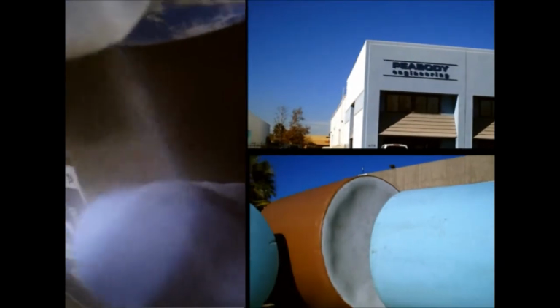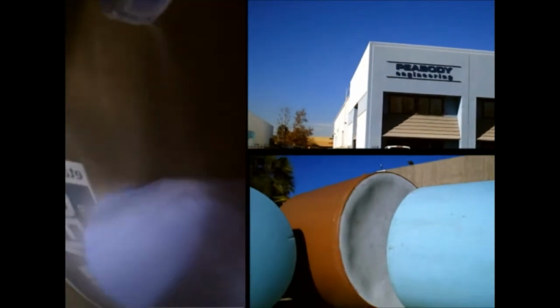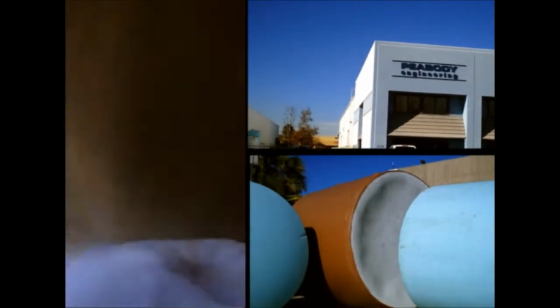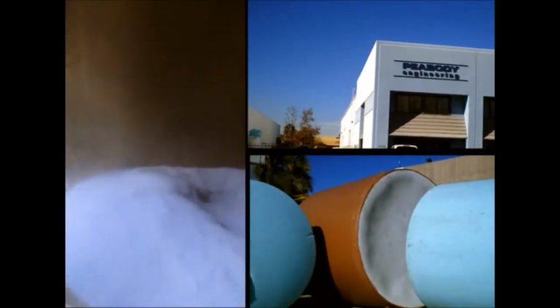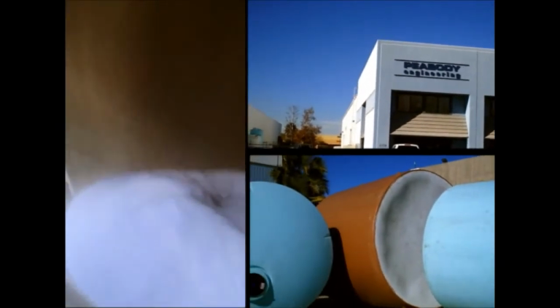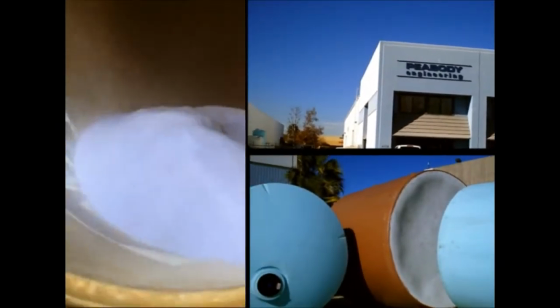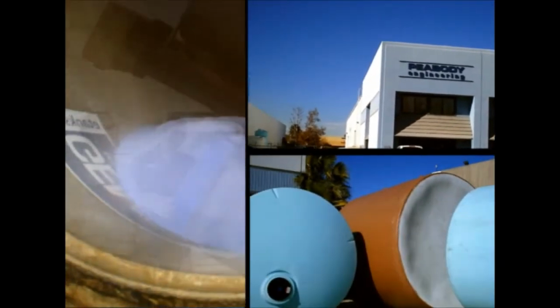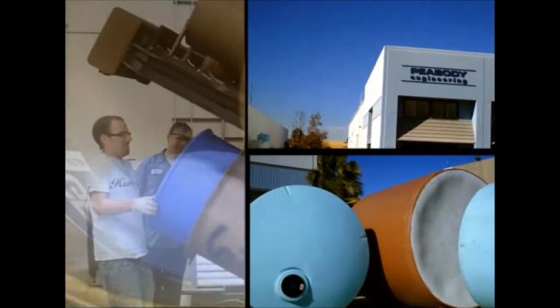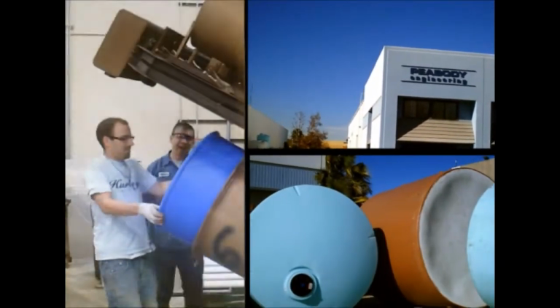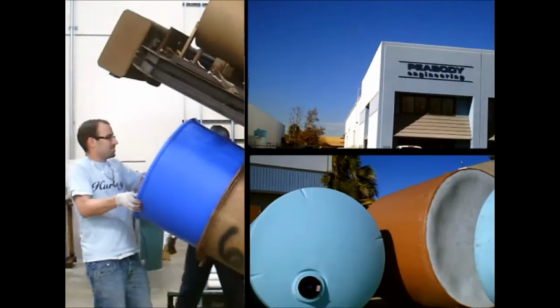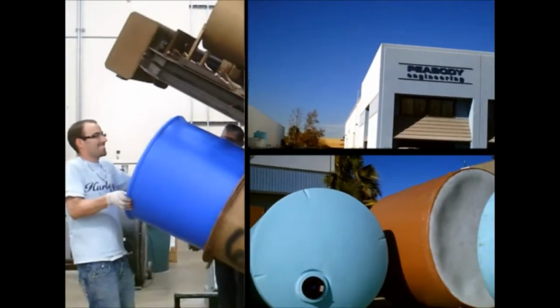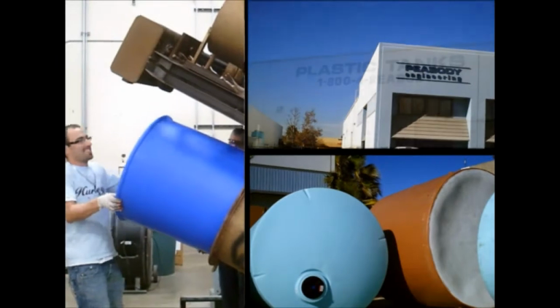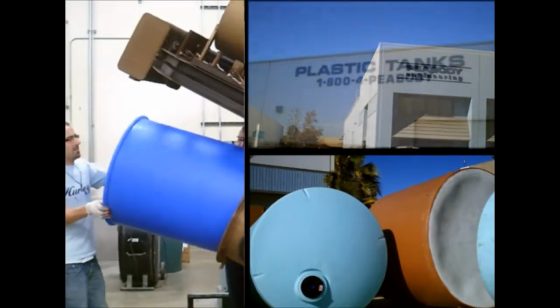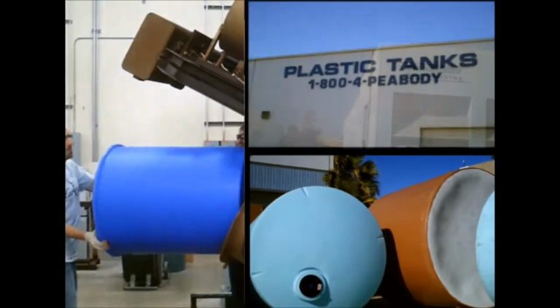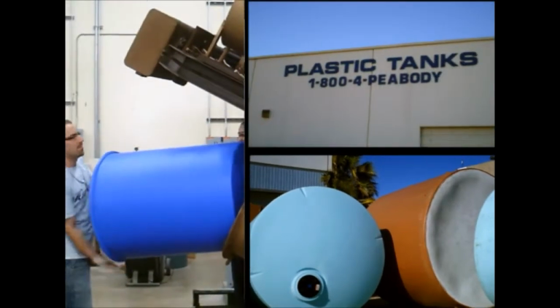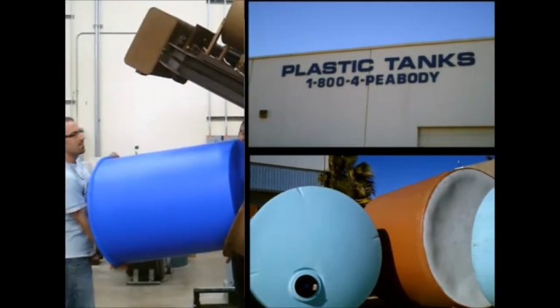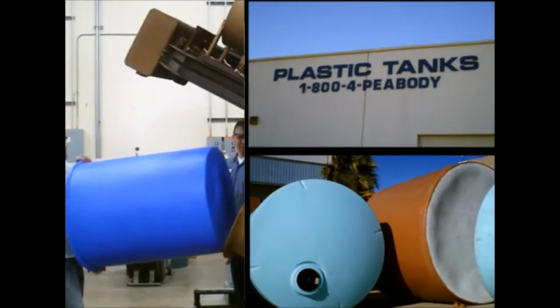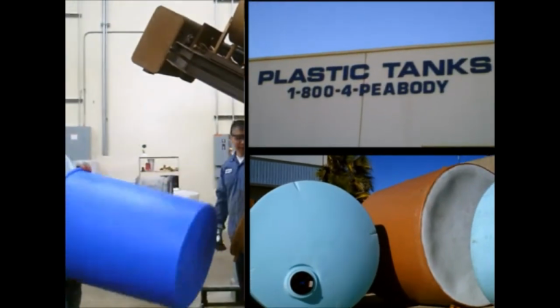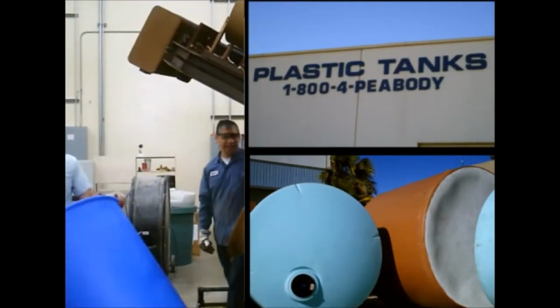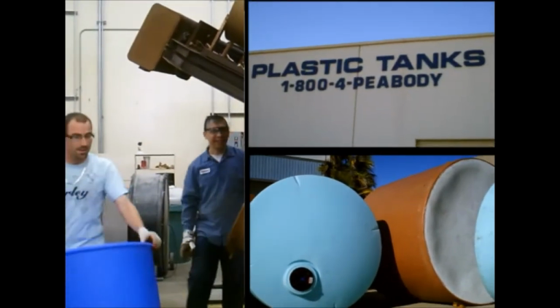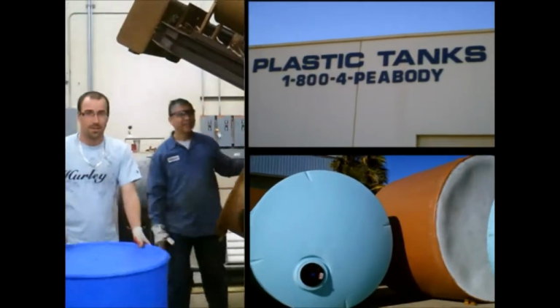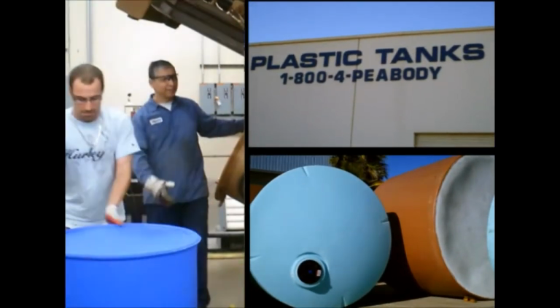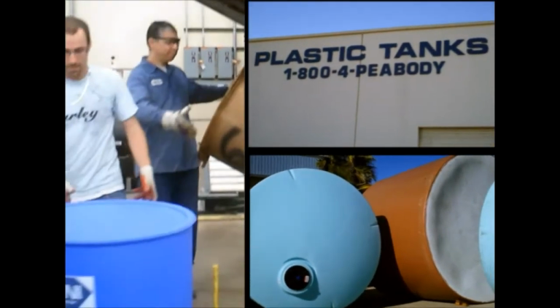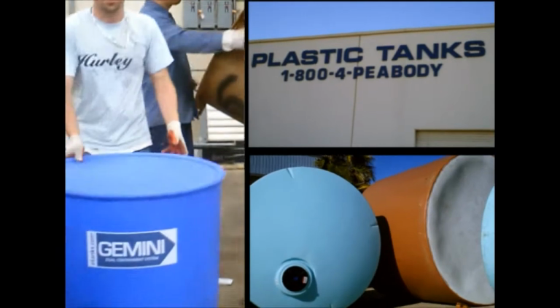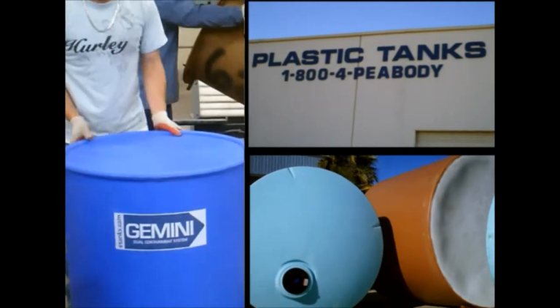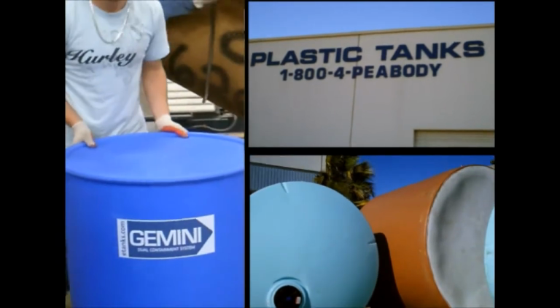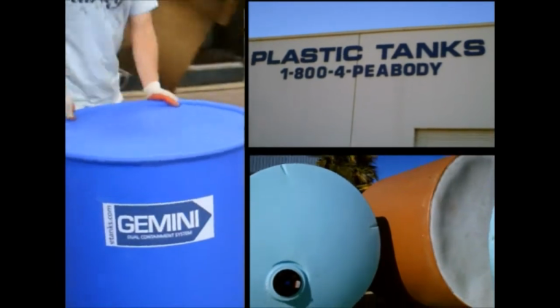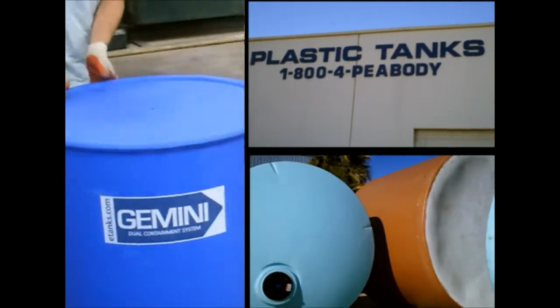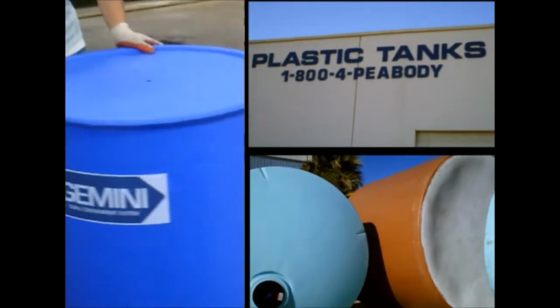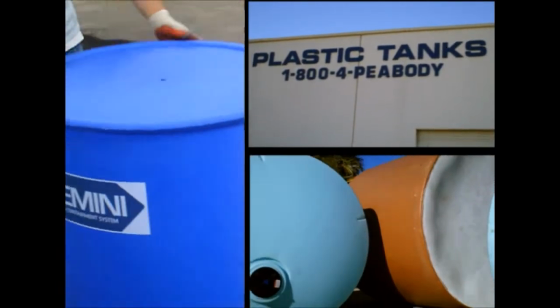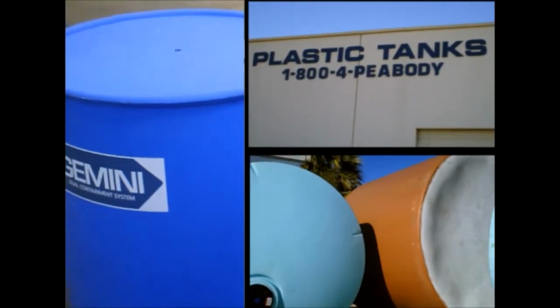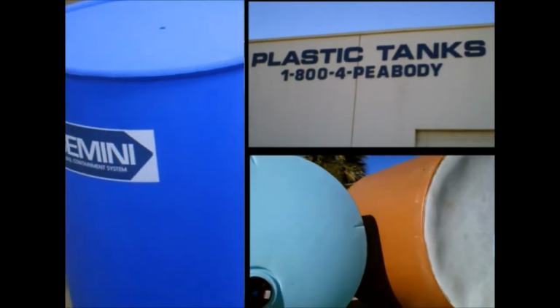Thank you for calling Peabody Engineering. How can we direct your call? Hi, I'm looking for some tanks to store specific chemicals, and I was wondering what yours are made of. Let me get someone who can answer all your plastic tank questions for you. One moment, please.